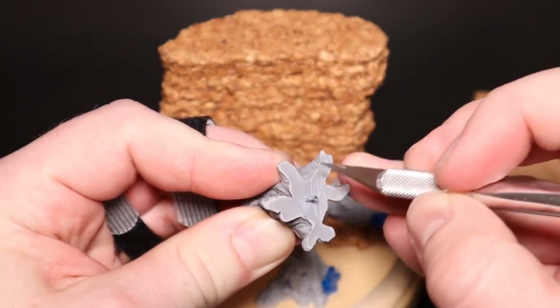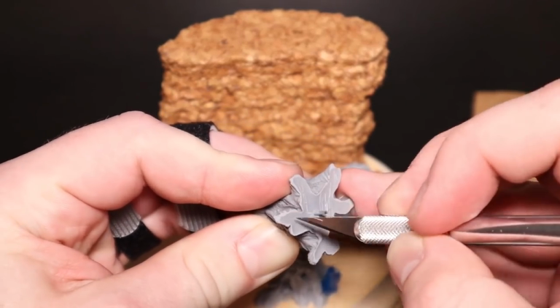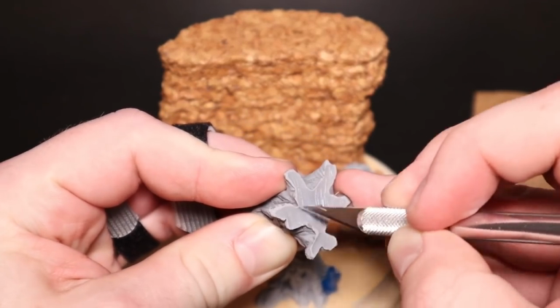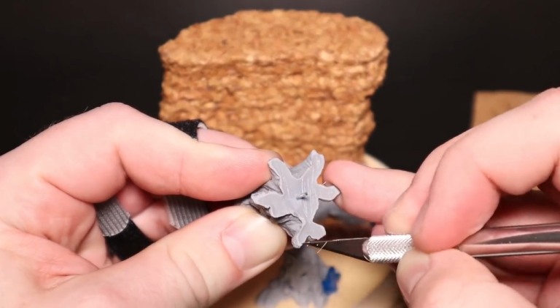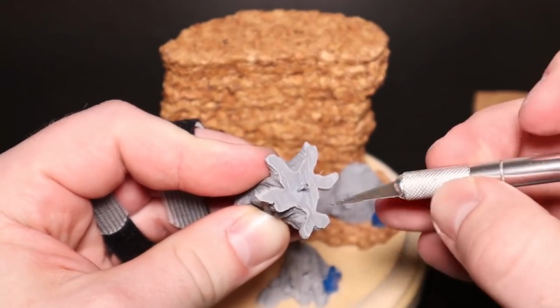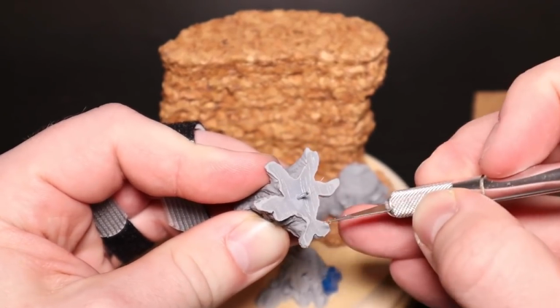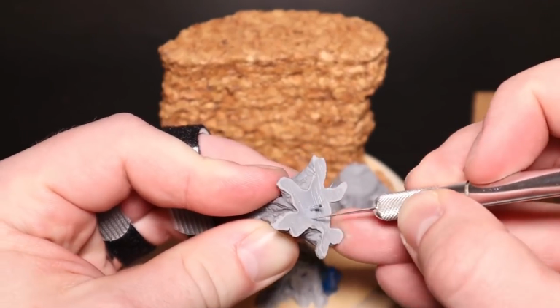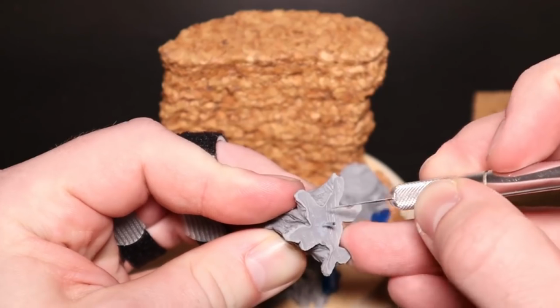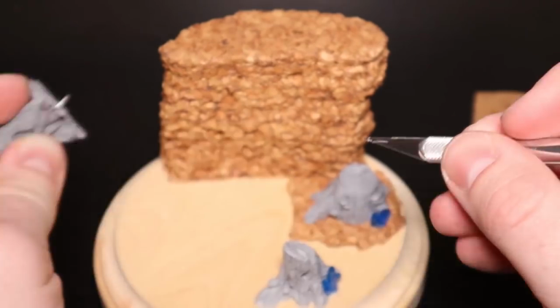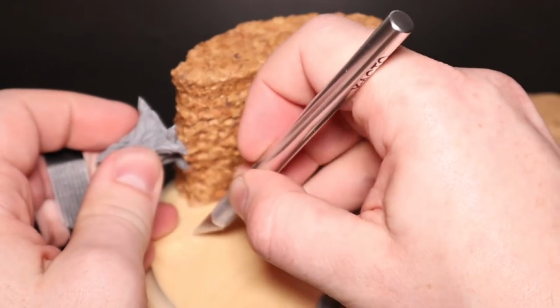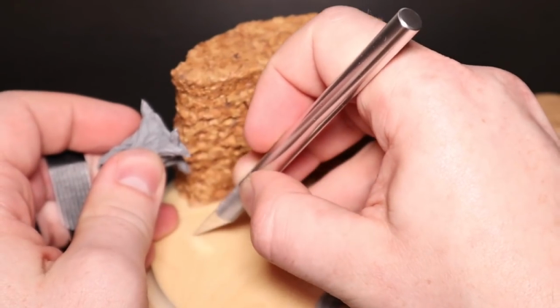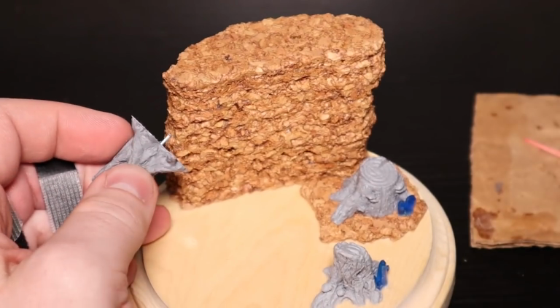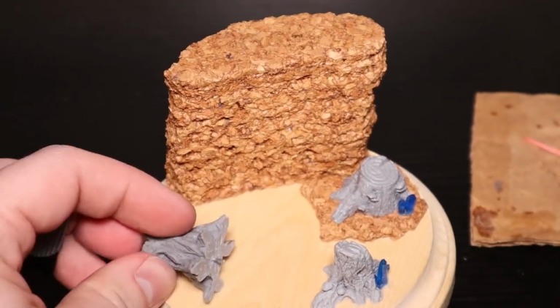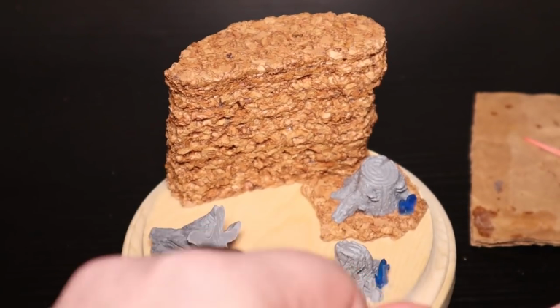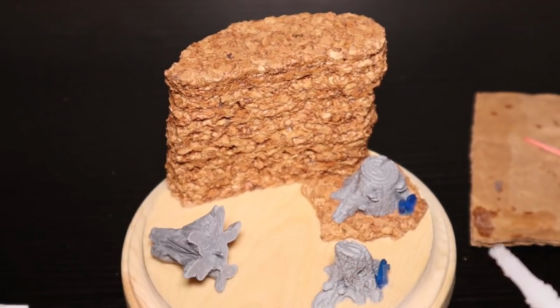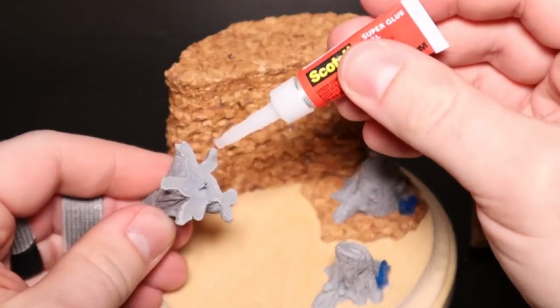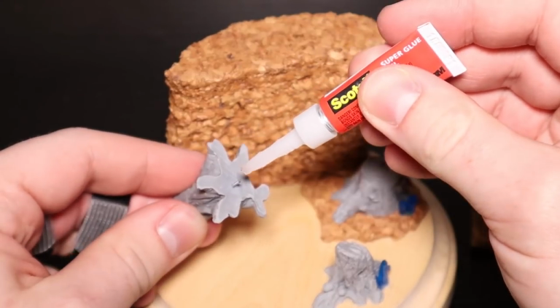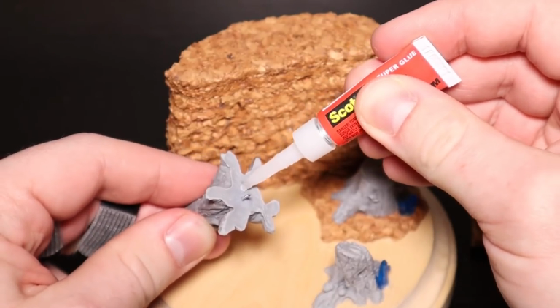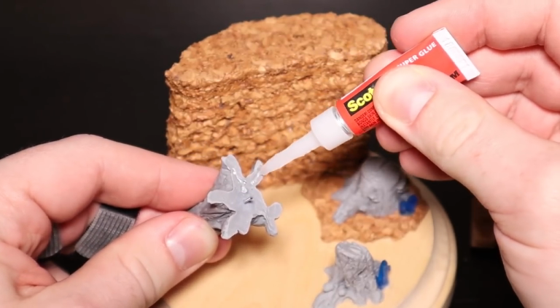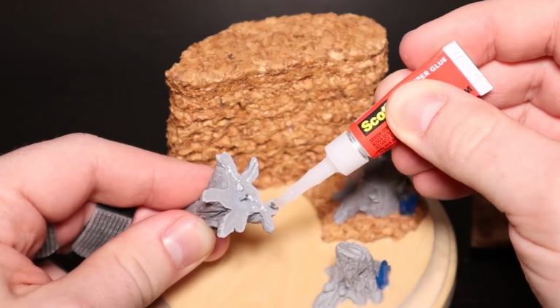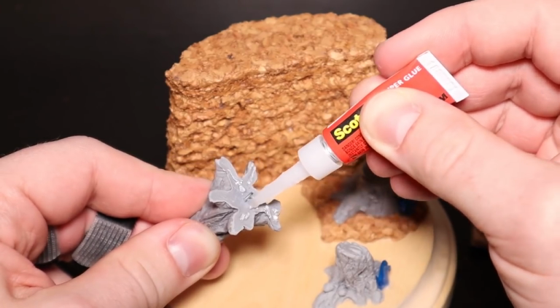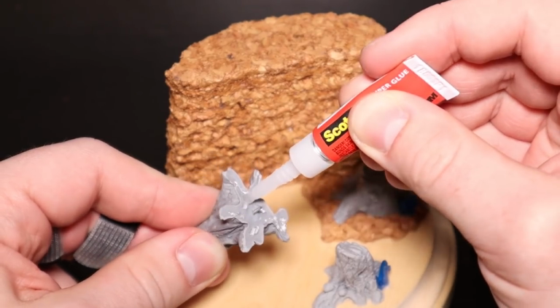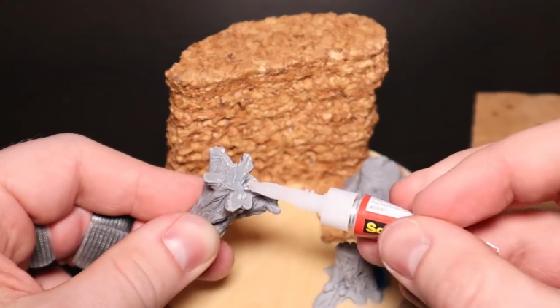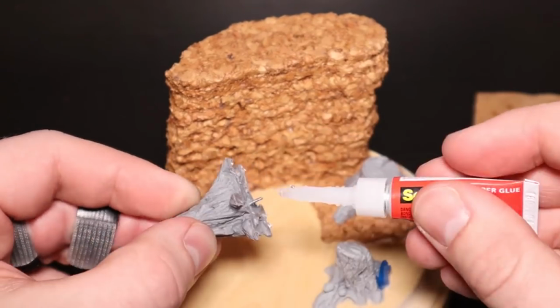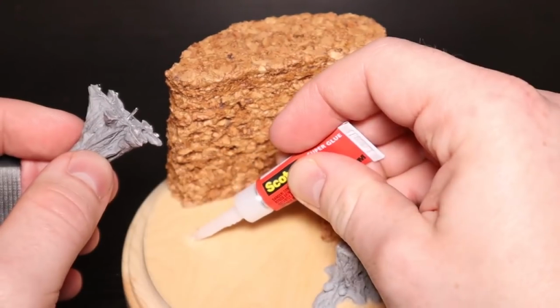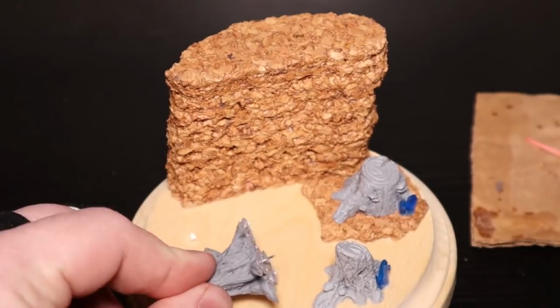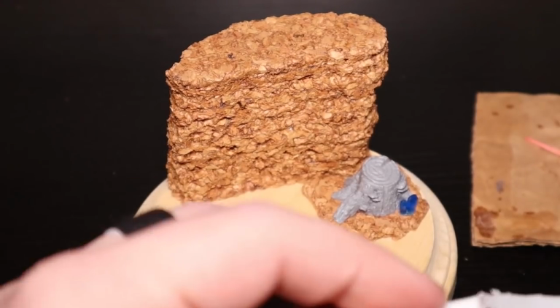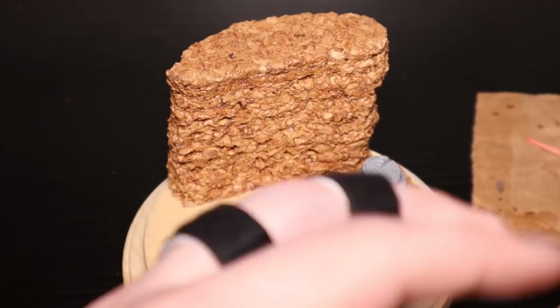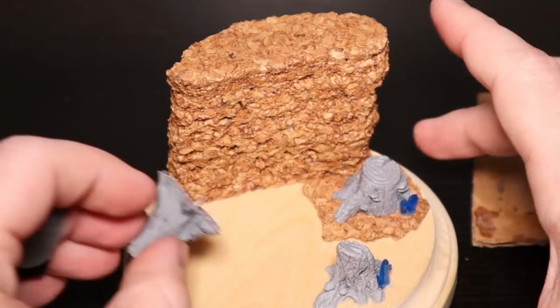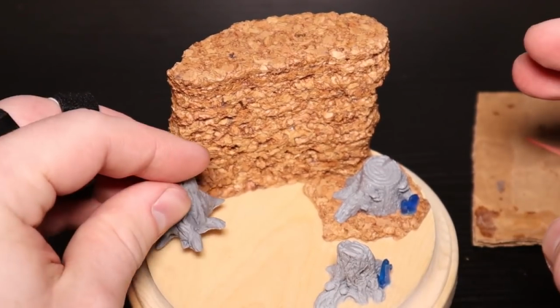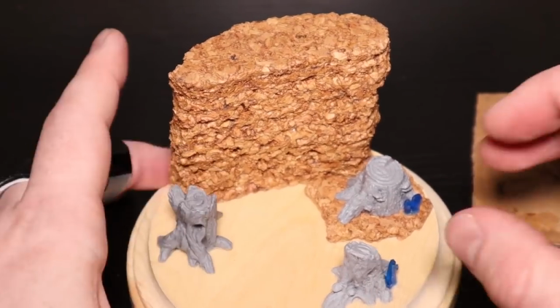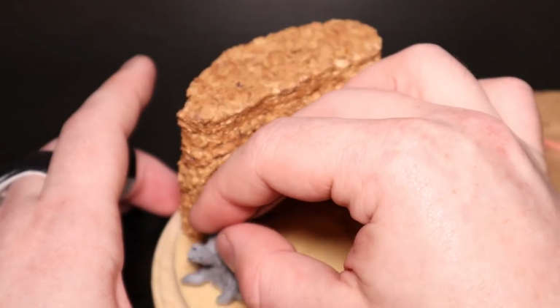All right, so we're getting the last little bit on here, and then everything will be pinned and glued down — which means we can actually start priming it, painting it, putting texture on it, and finalizing this whole thing. Which is pretty exciting.